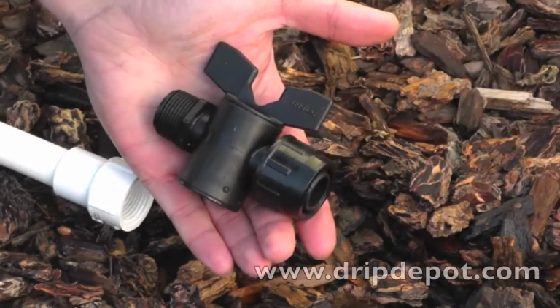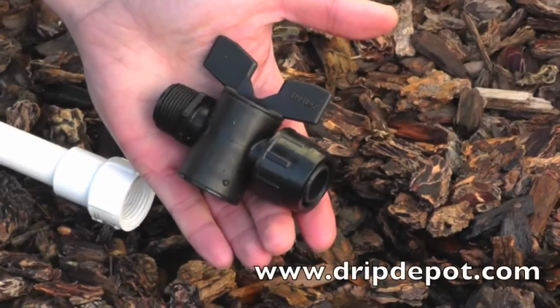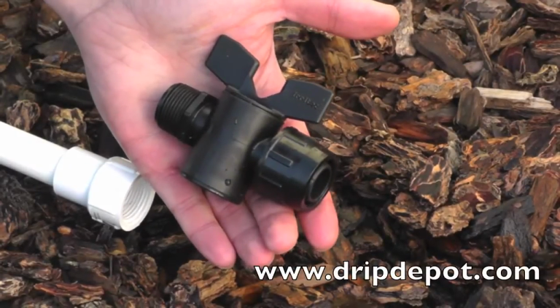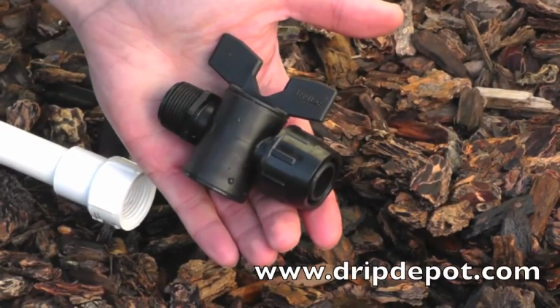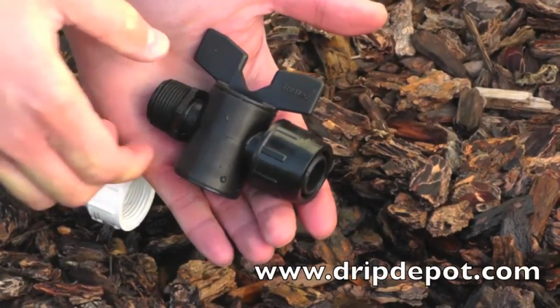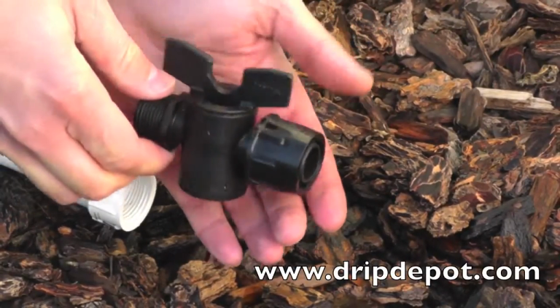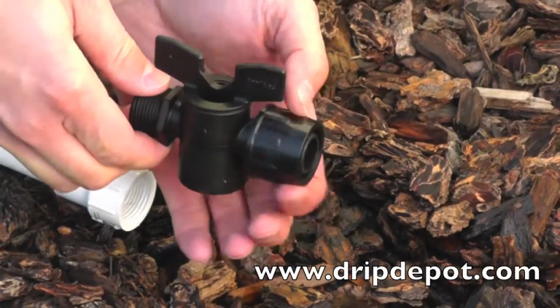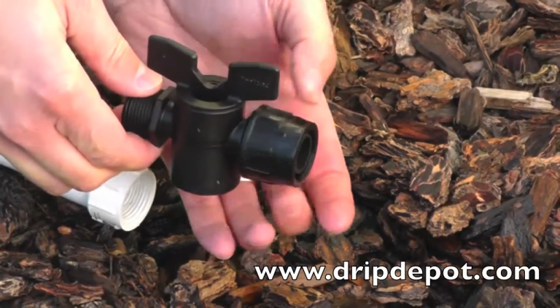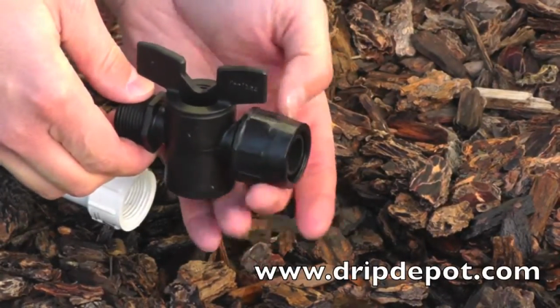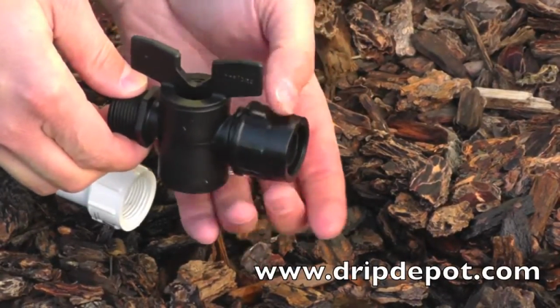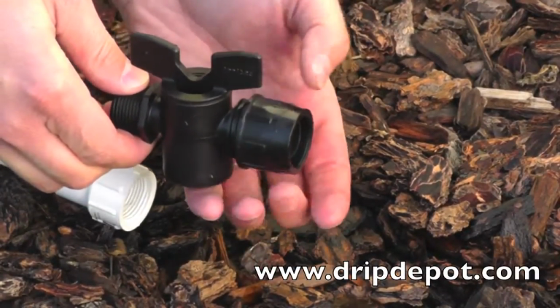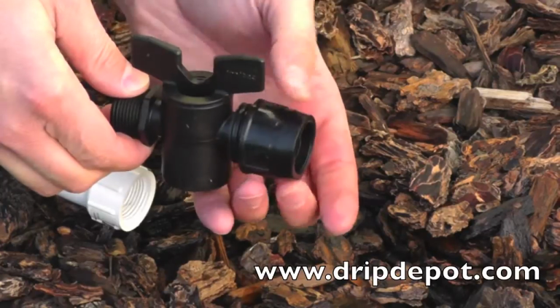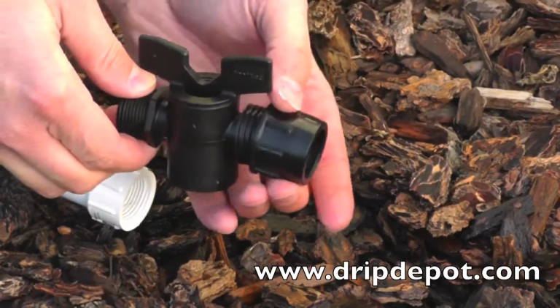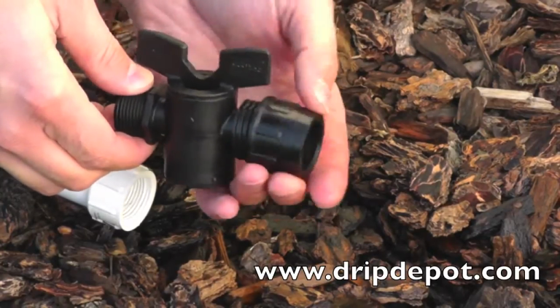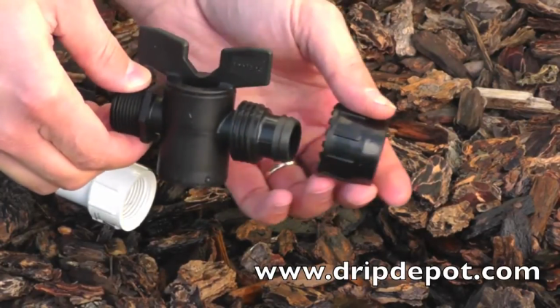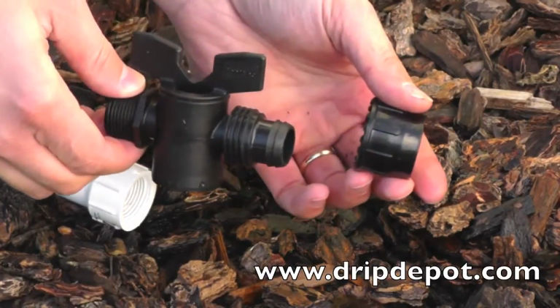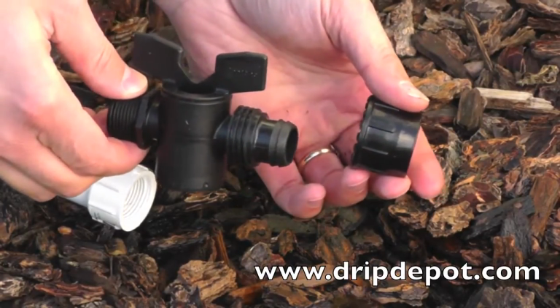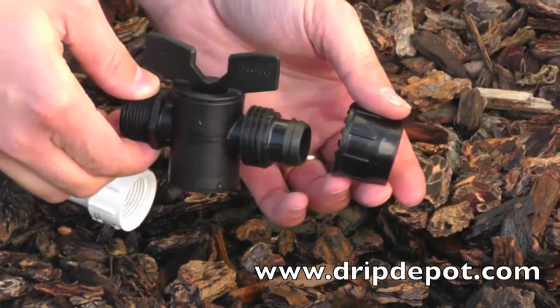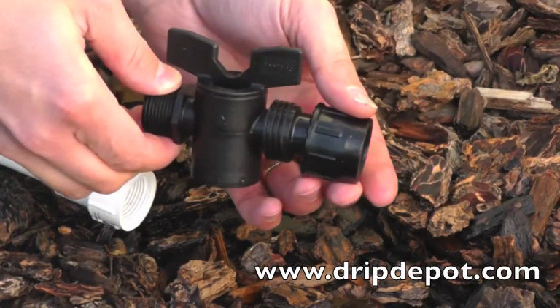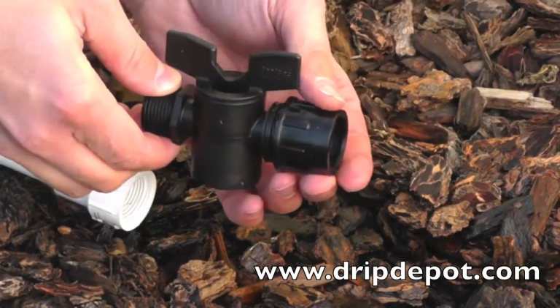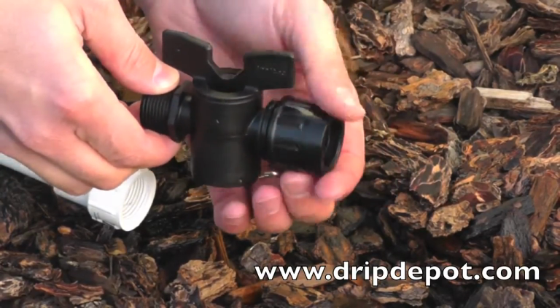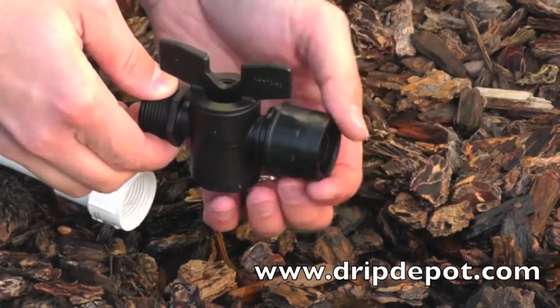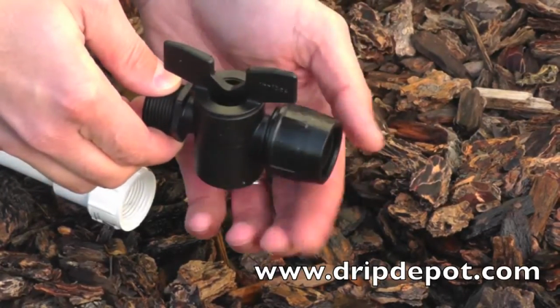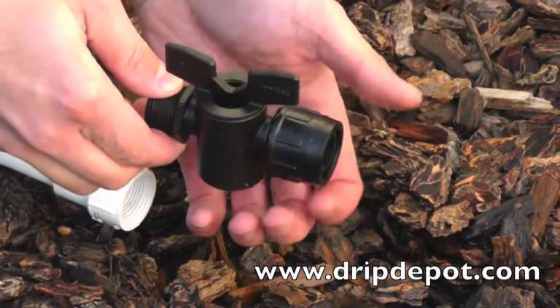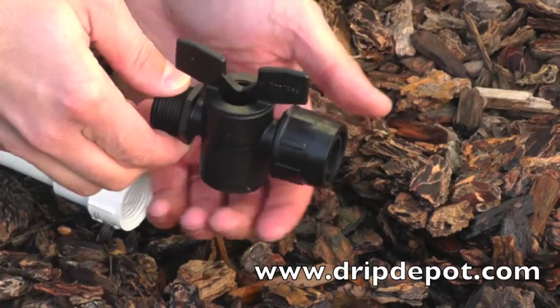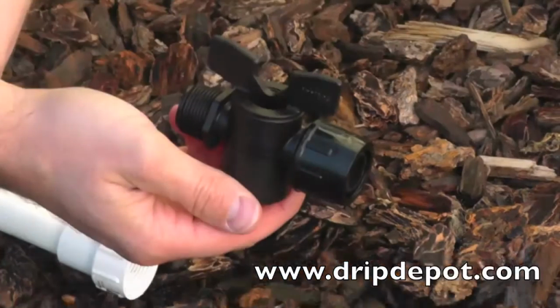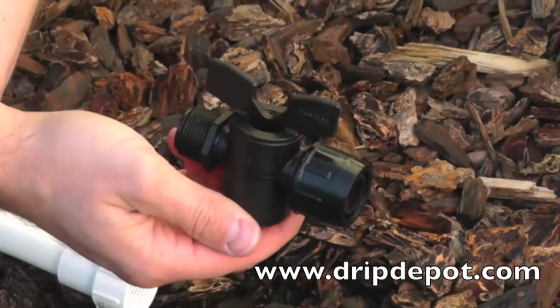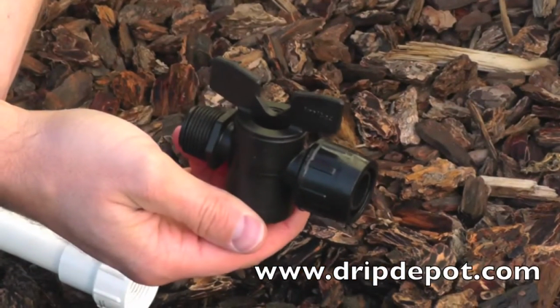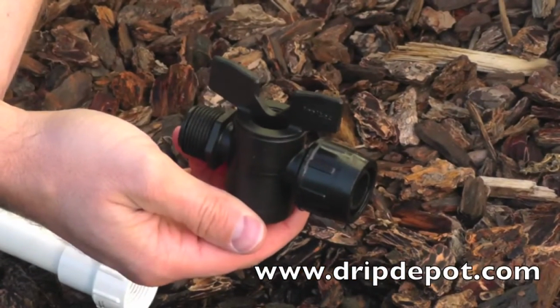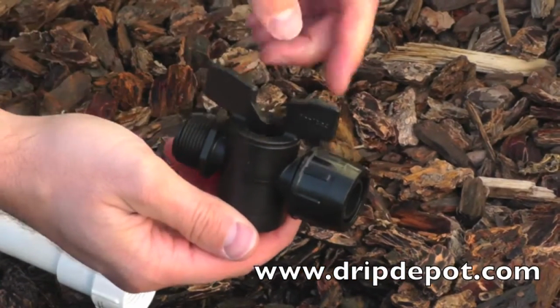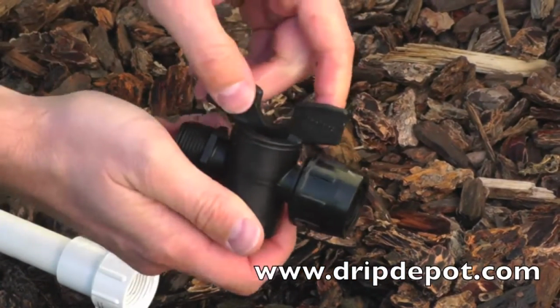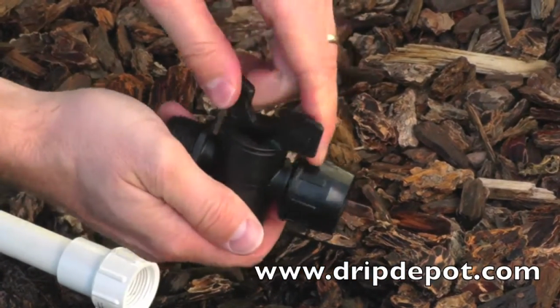This is a Permalock tubing male pipe thread adapter valve for ¾ inch tubing. The handle at the top of the fitting is a manual flow control valve. It may be tough to rotate initially, but it will loosen up.